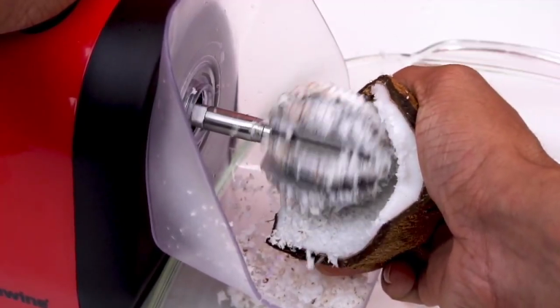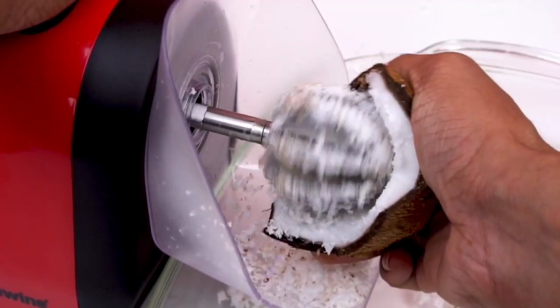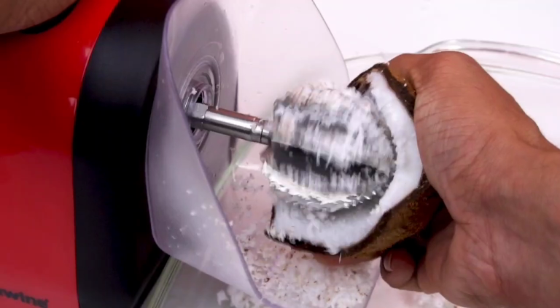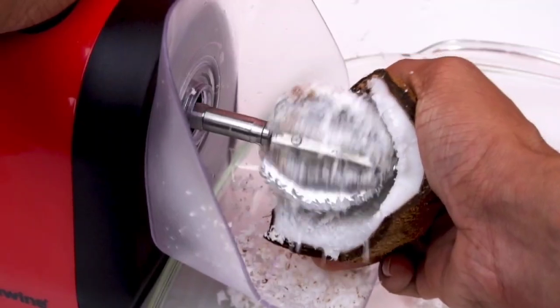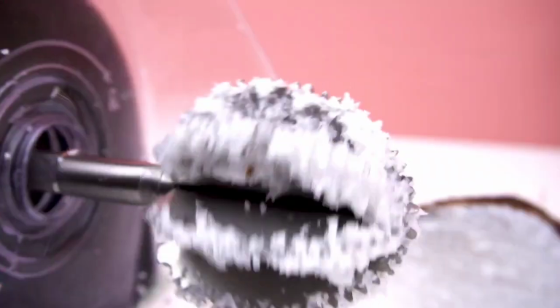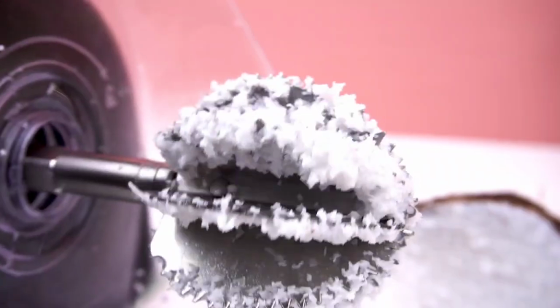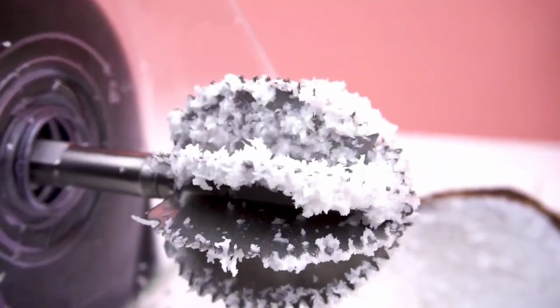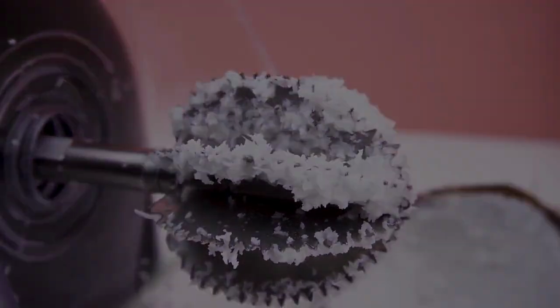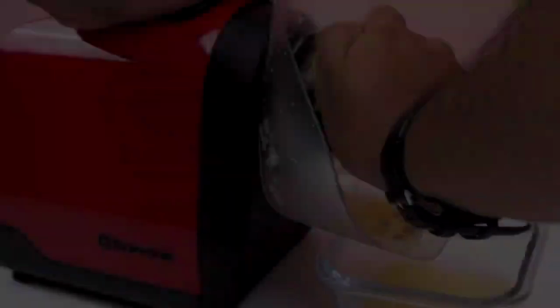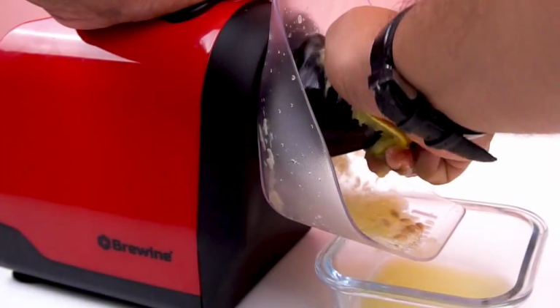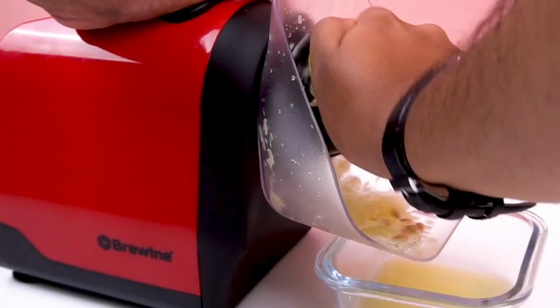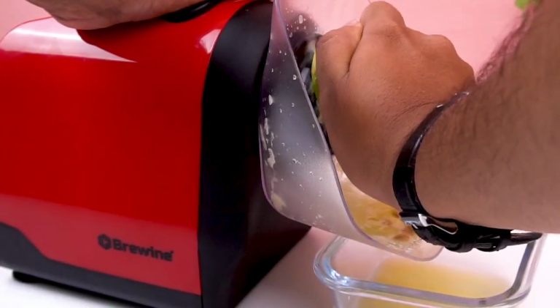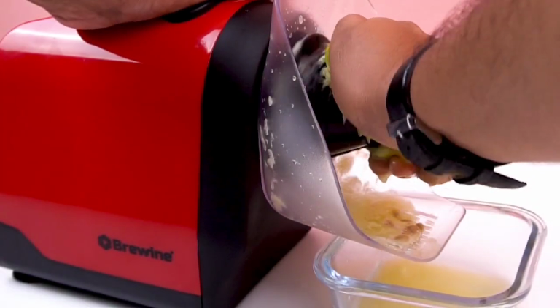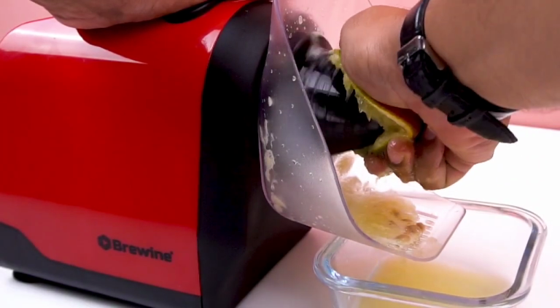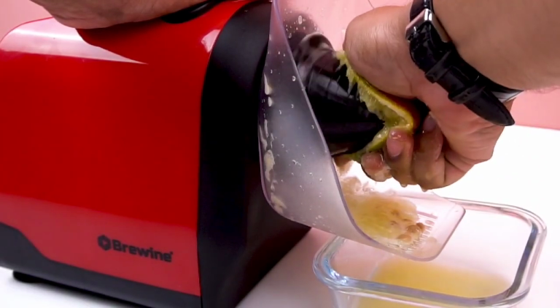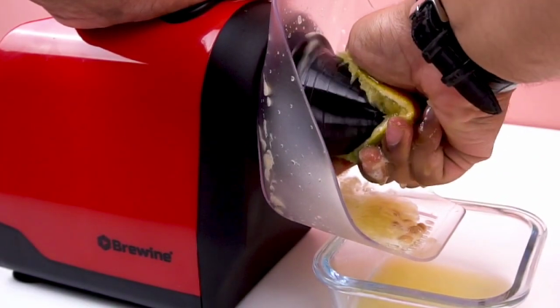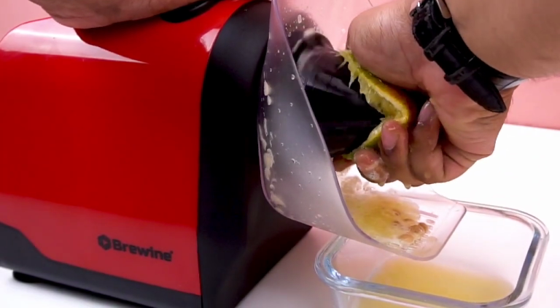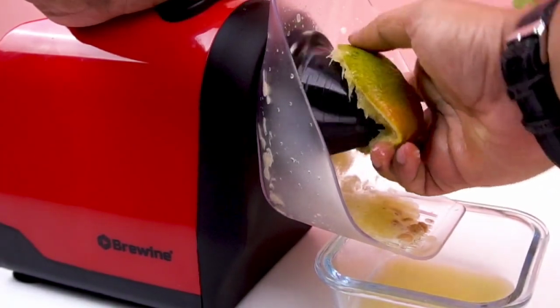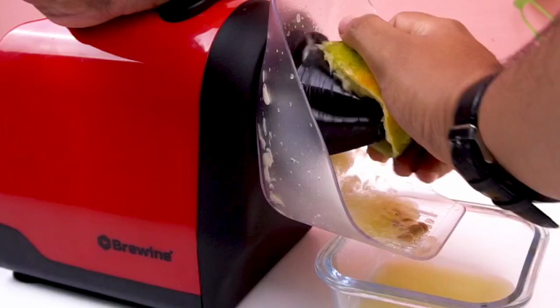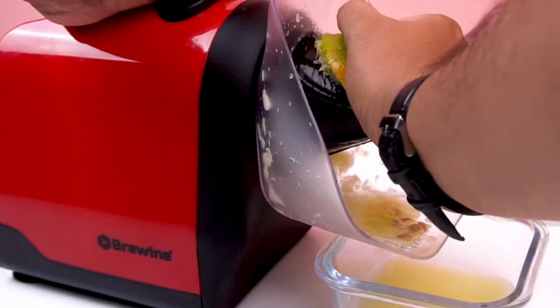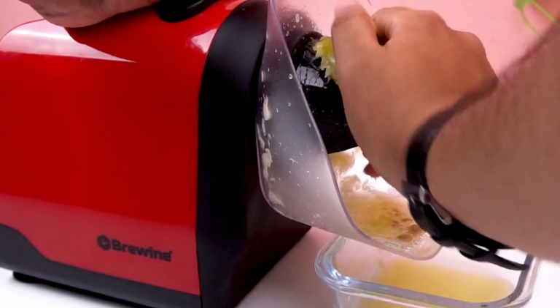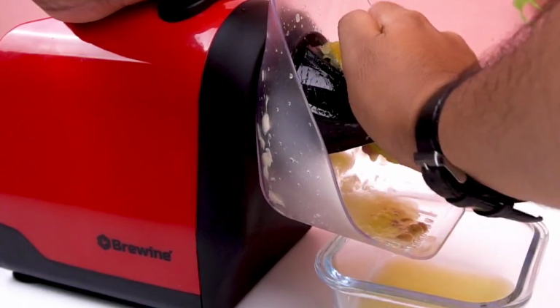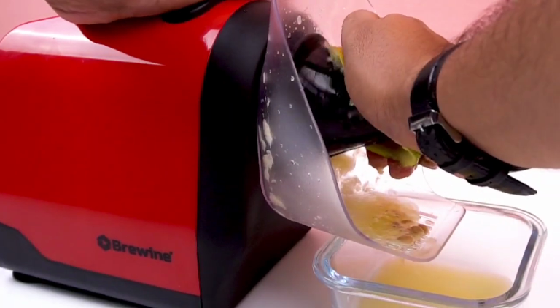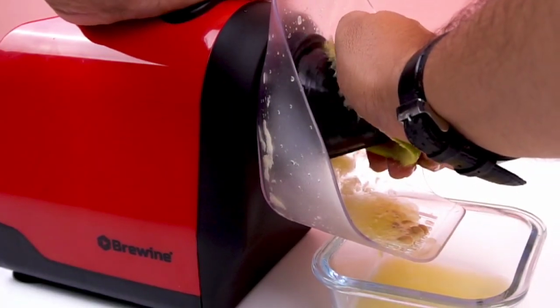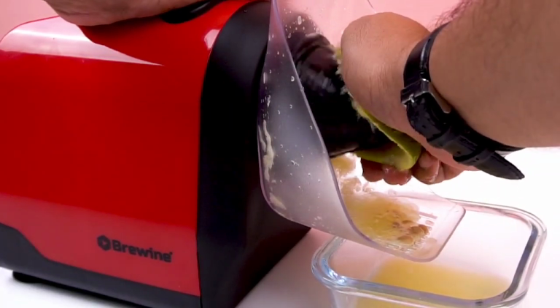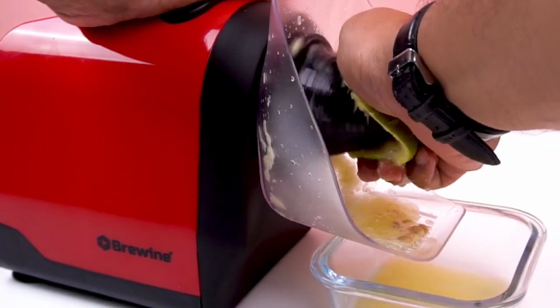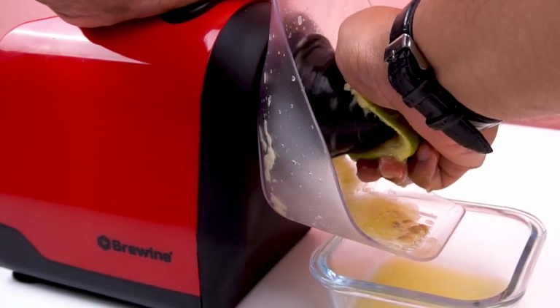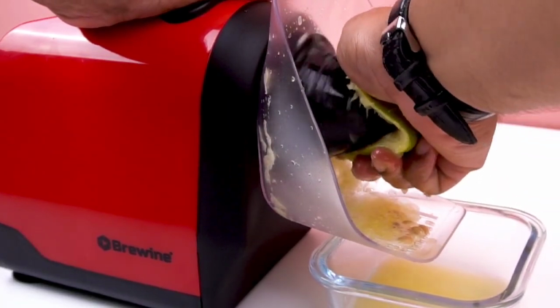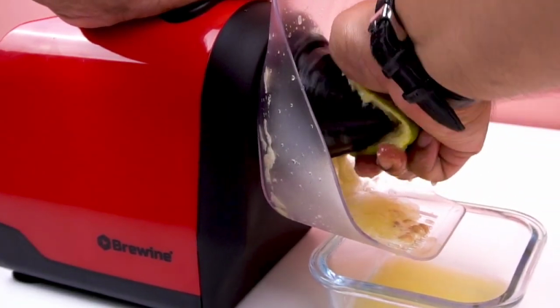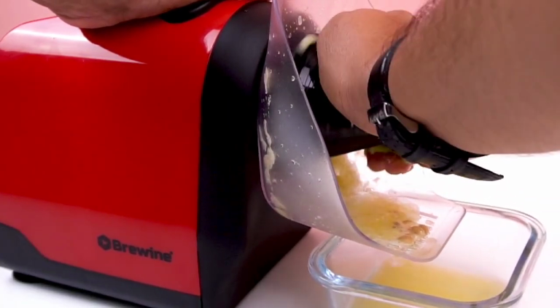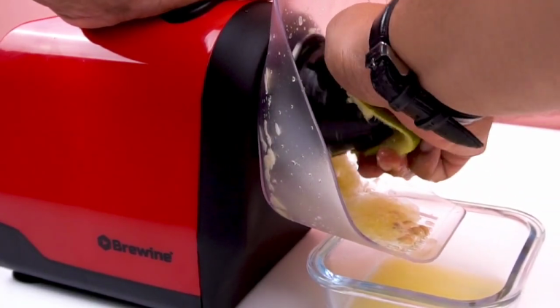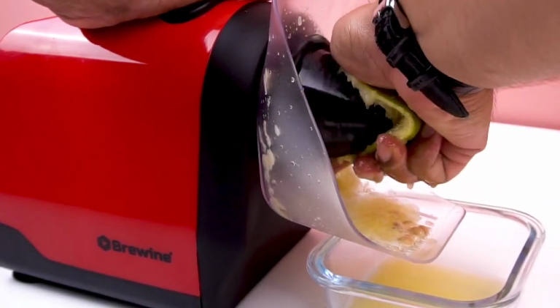Freshly grated coconut is ready. Replace the scraping blade with the citrus cone and gently squeeze the citrus on the cone. The pulp and seed remains are collected in the spill cover.